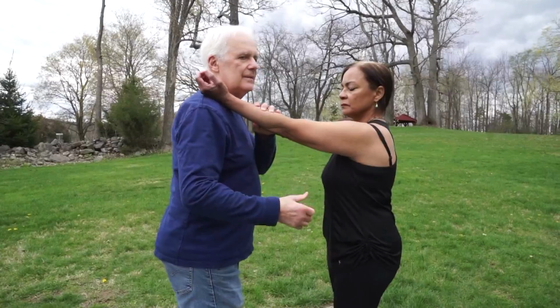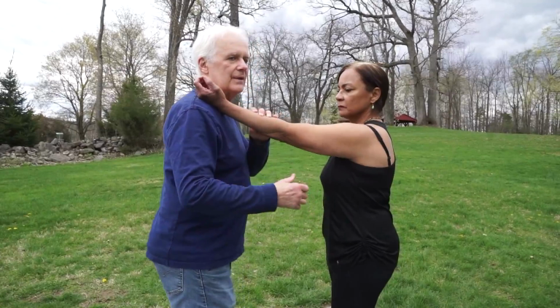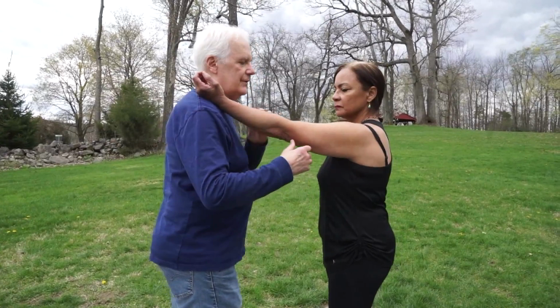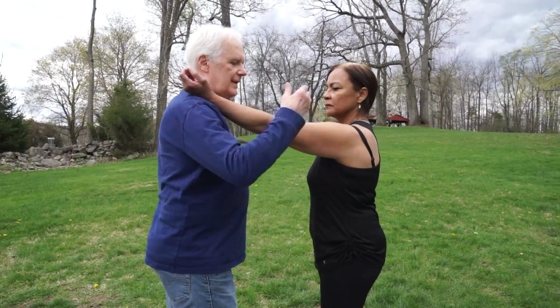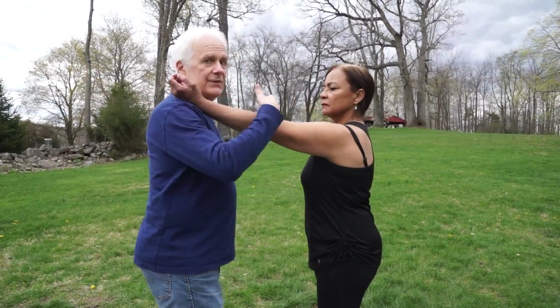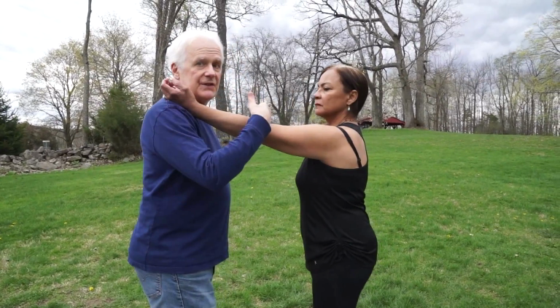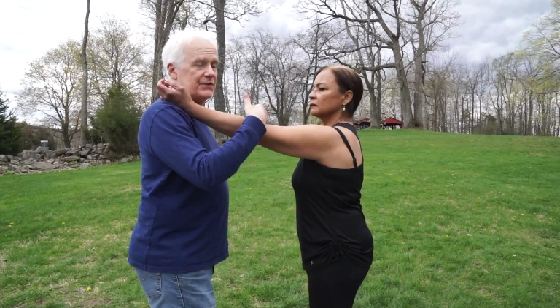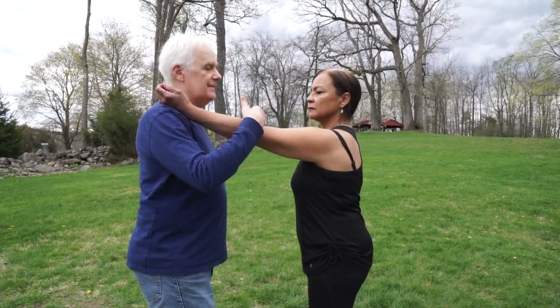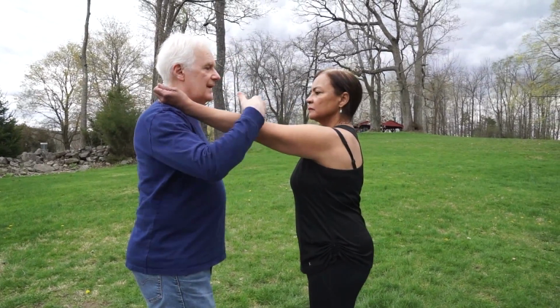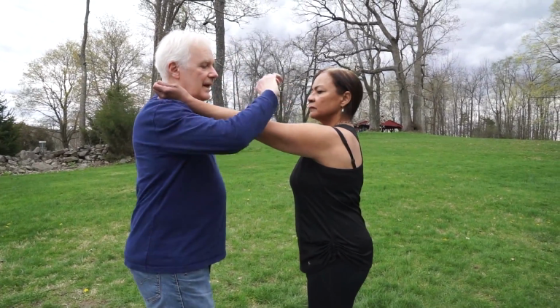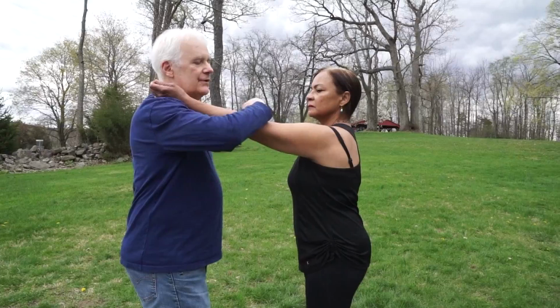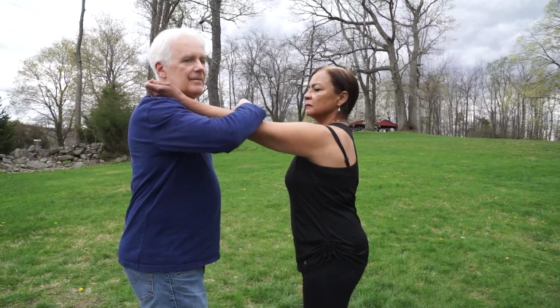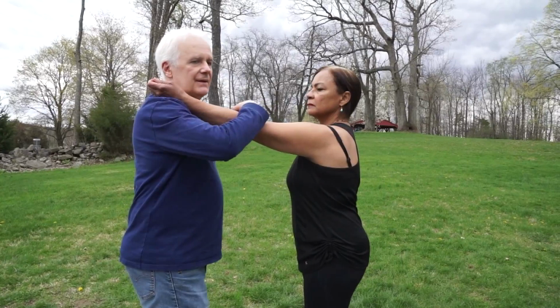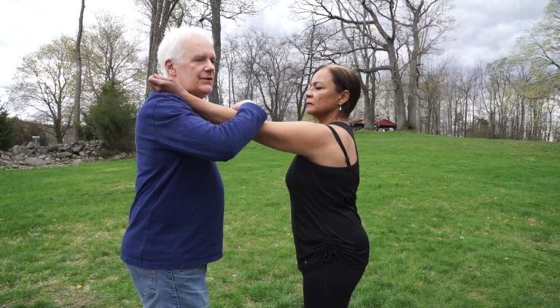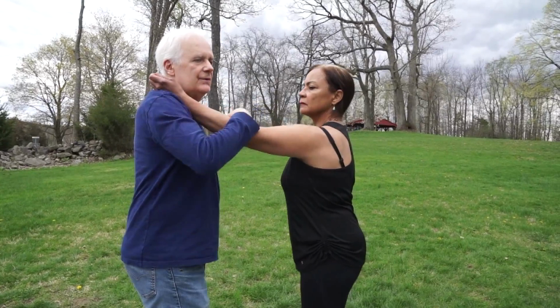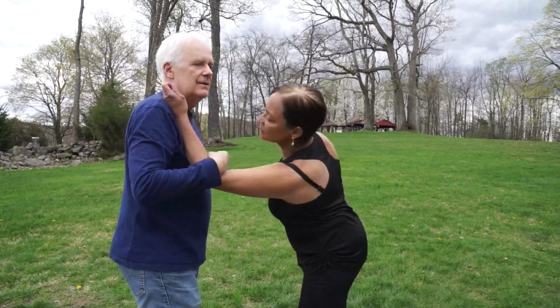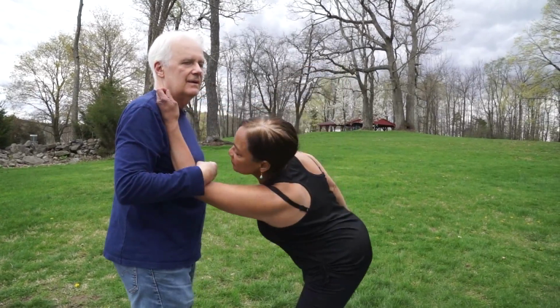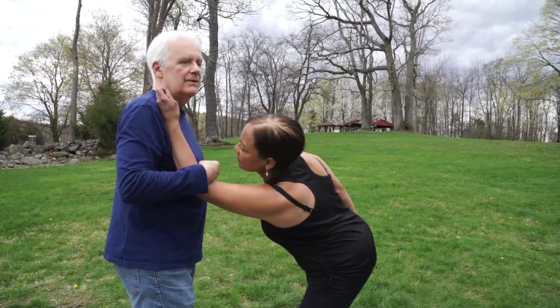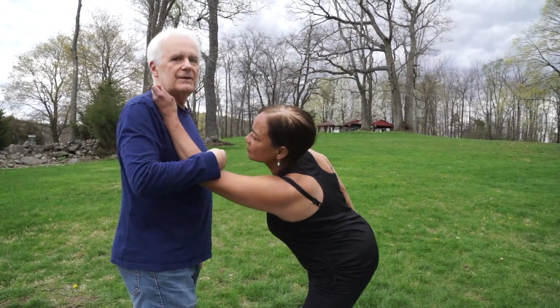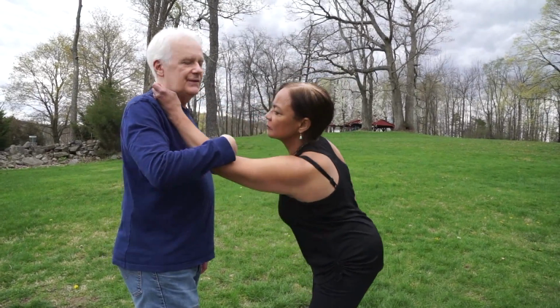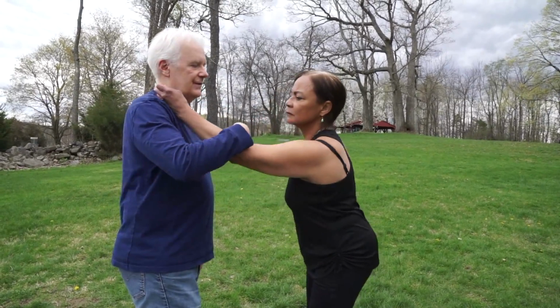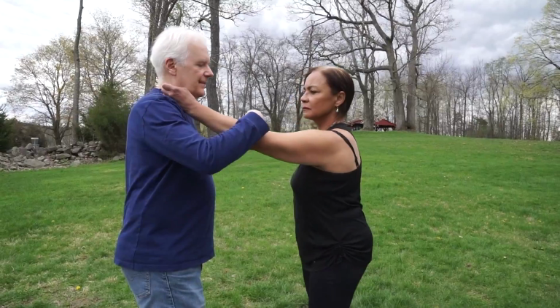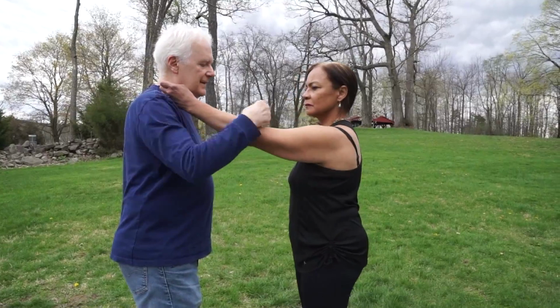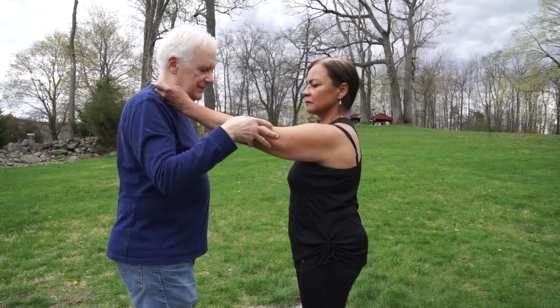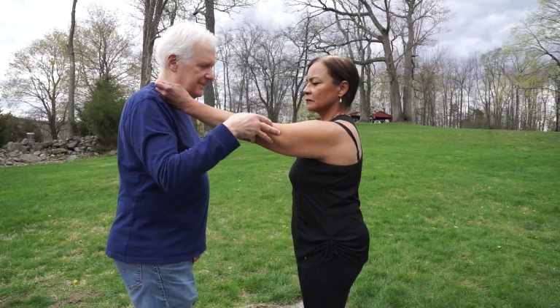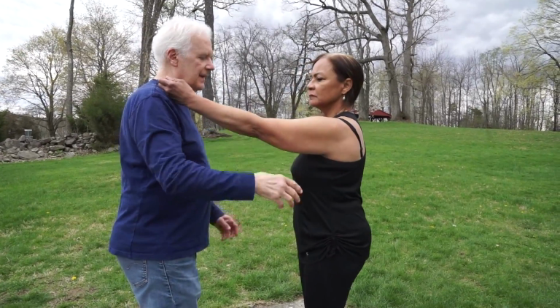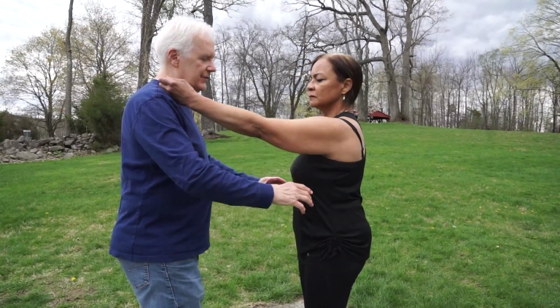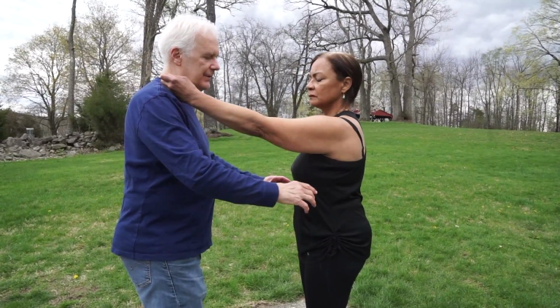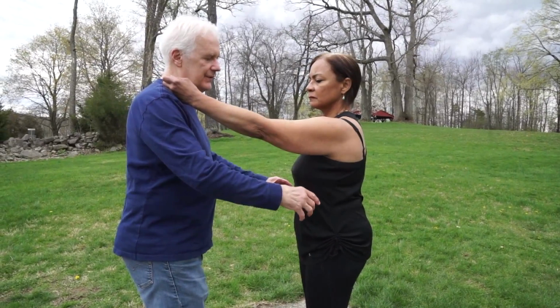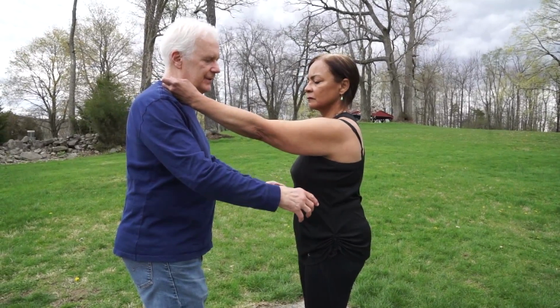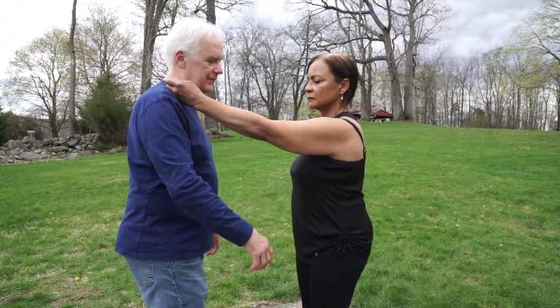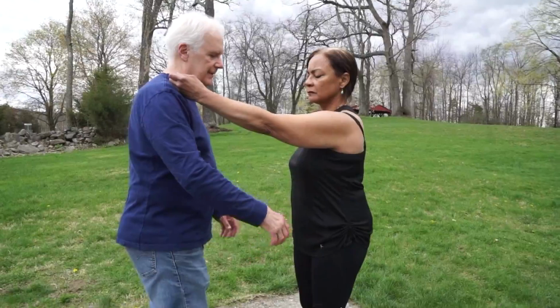I put my arm on her shoulder and ask her to keep it straight, and I'm going to try and bend it, which you can do with fairly little resistance. Now this time she's just going to tilt her hips posteriorly.